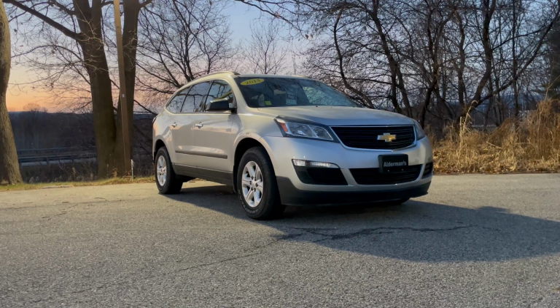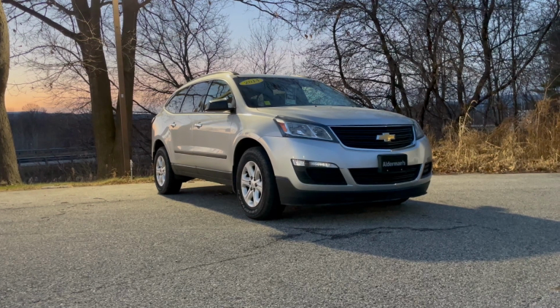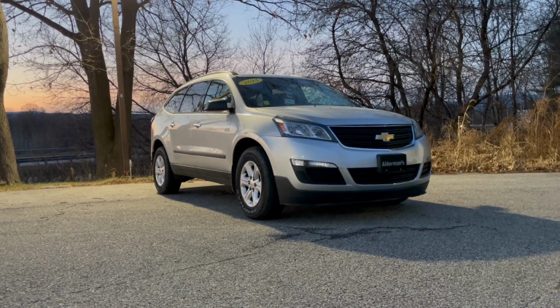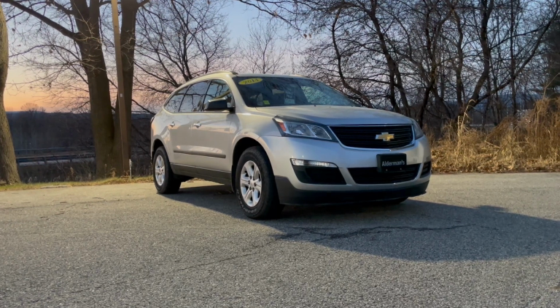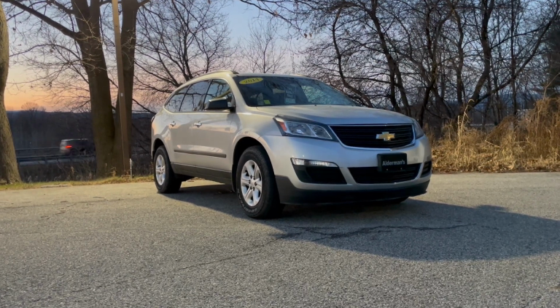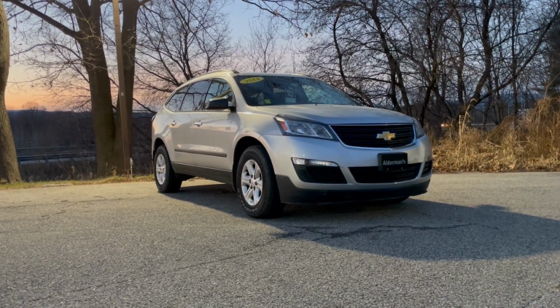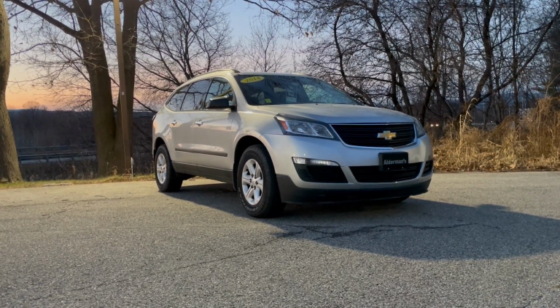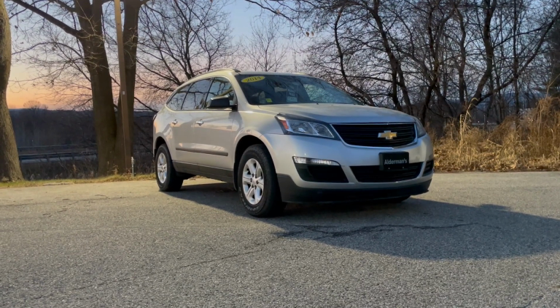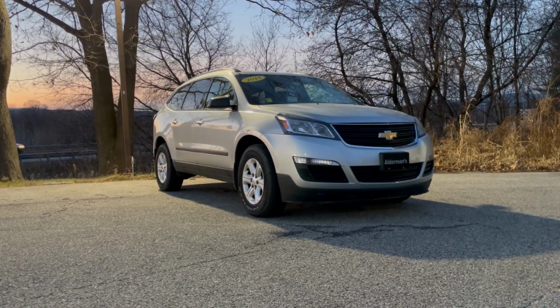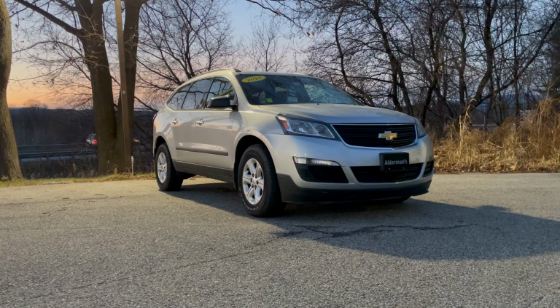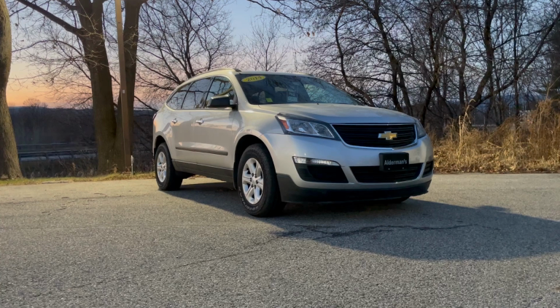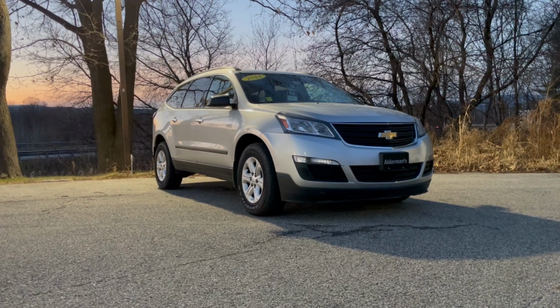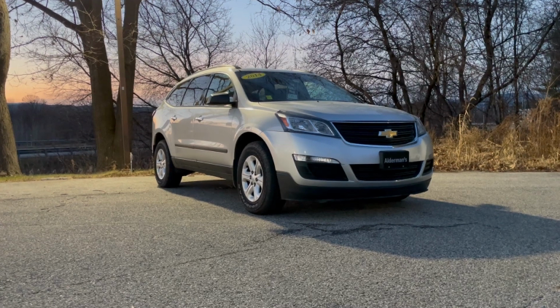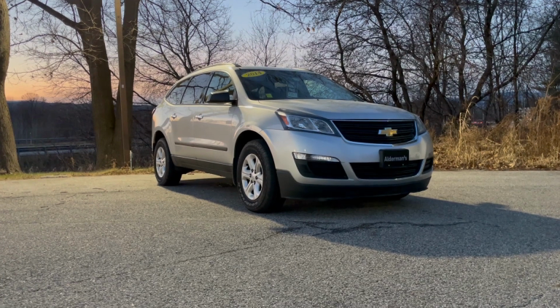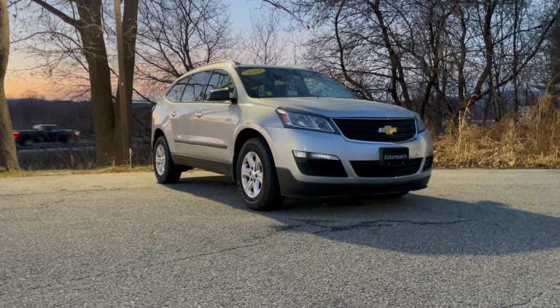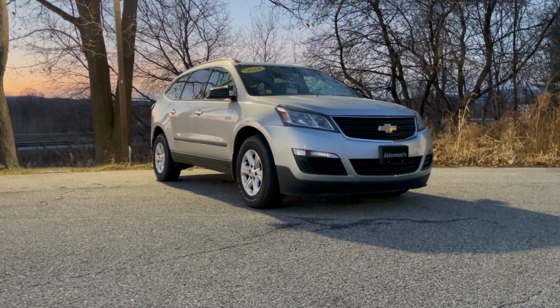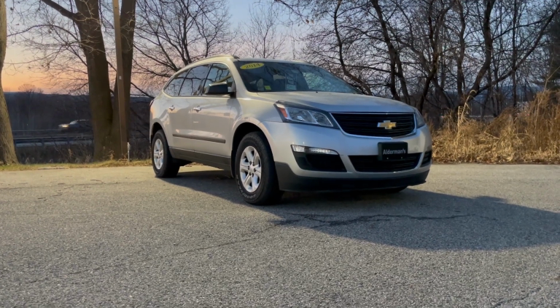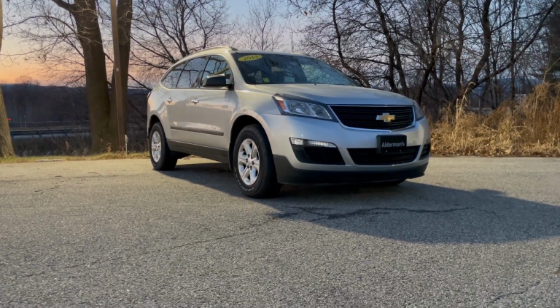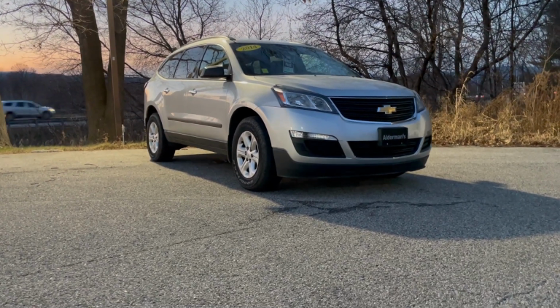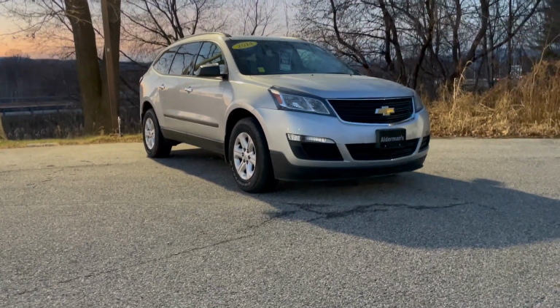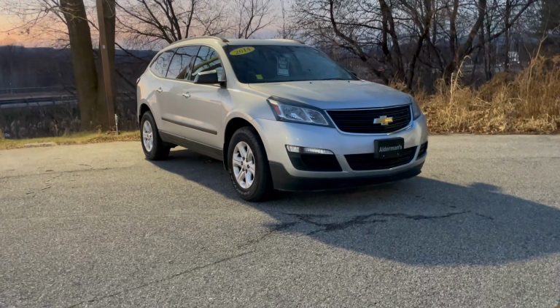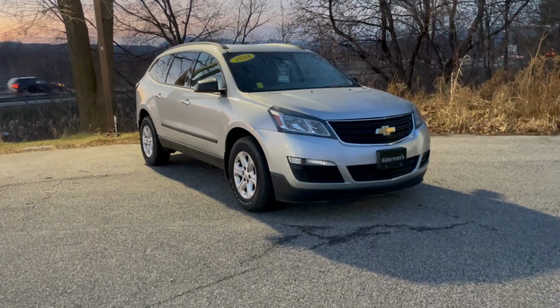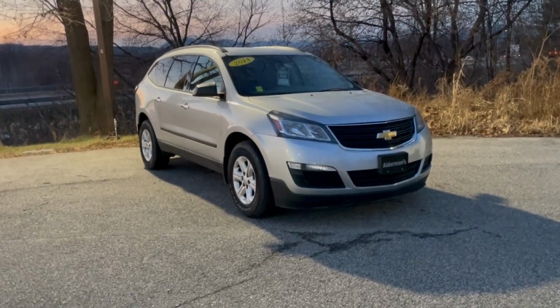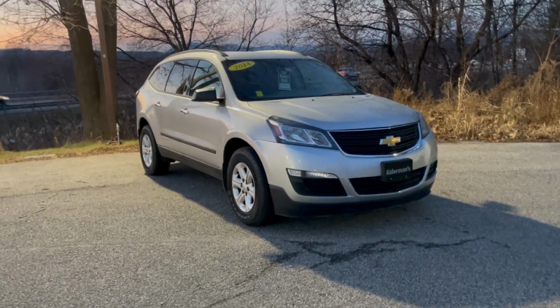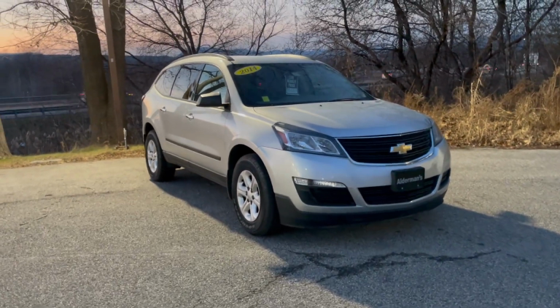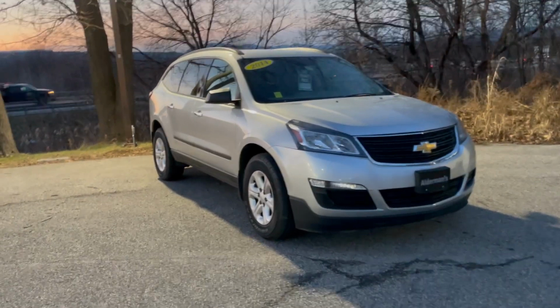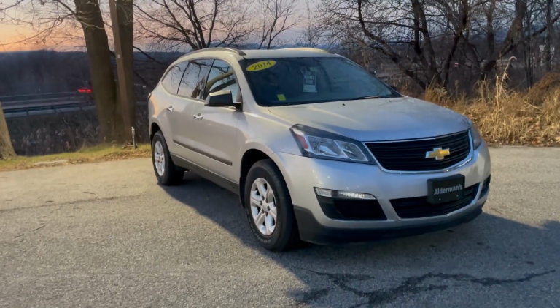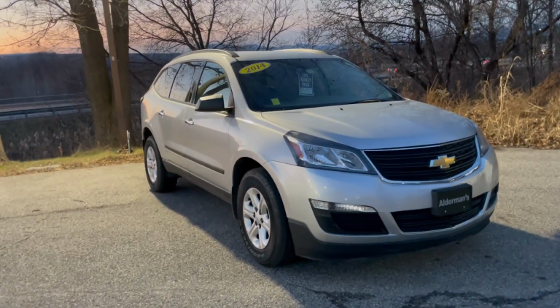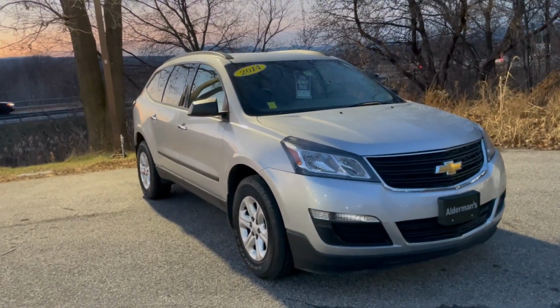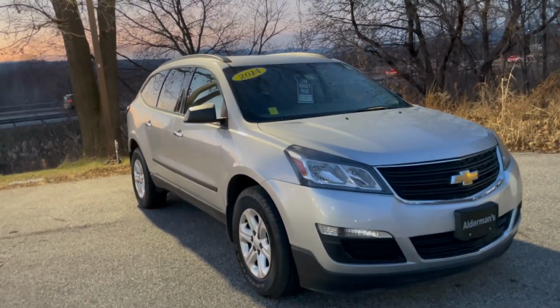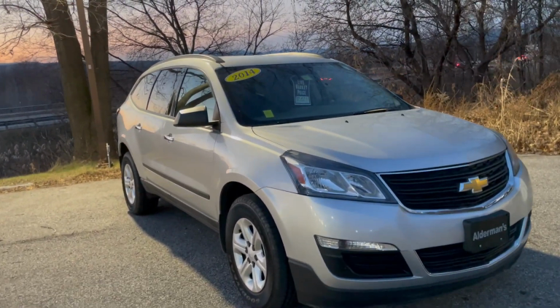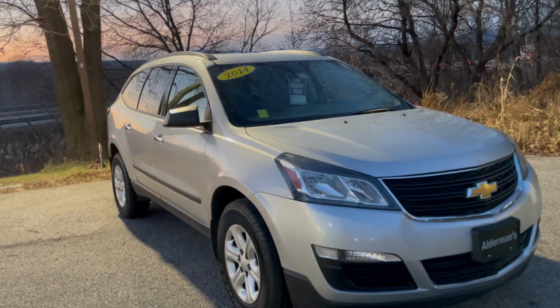It's a 2014 Chevrolet Traverse LS — eight passenger, six cylinder, all-wheel drive sport utility vehicle. It has just under a hundred thousand miles and it's just been reduced to twelve thousand twenty-seven dollars.